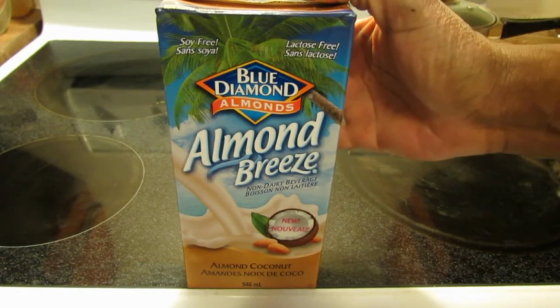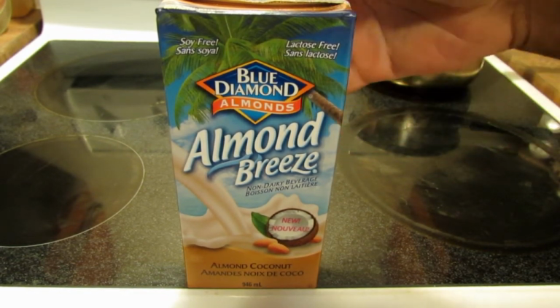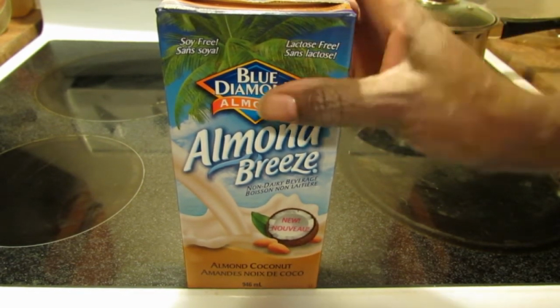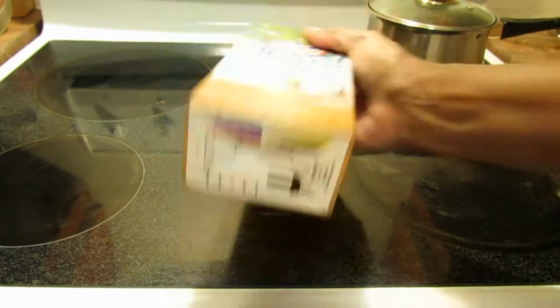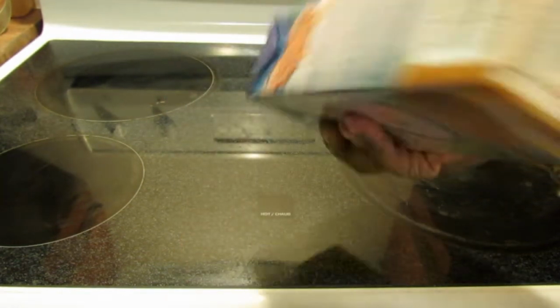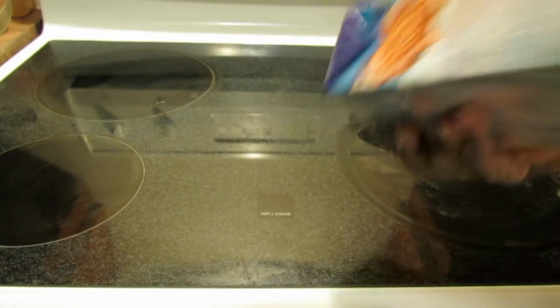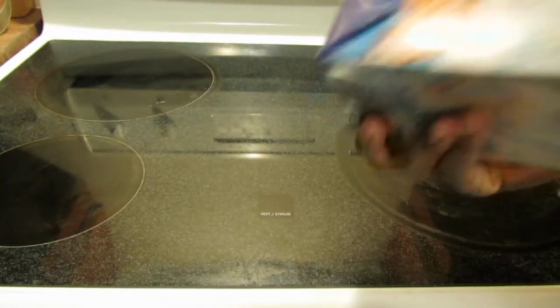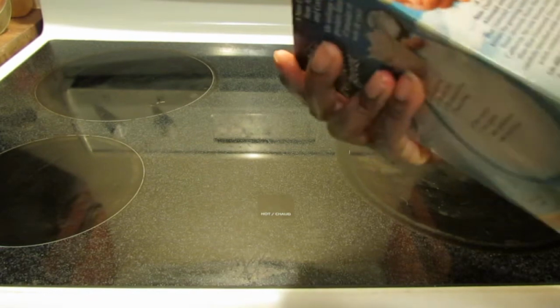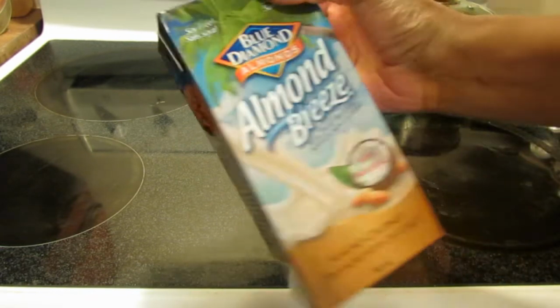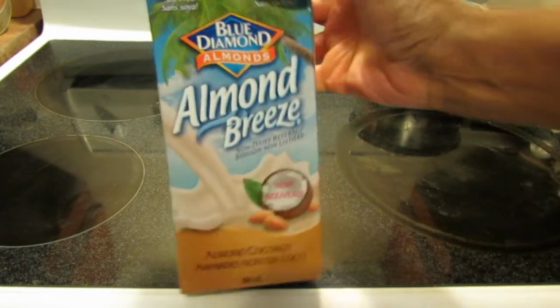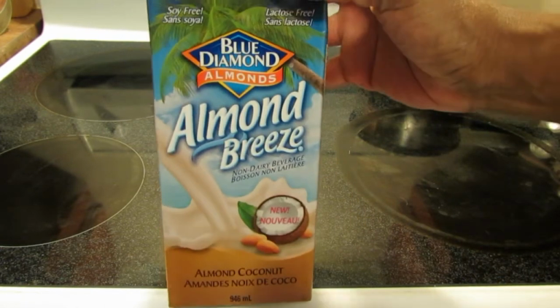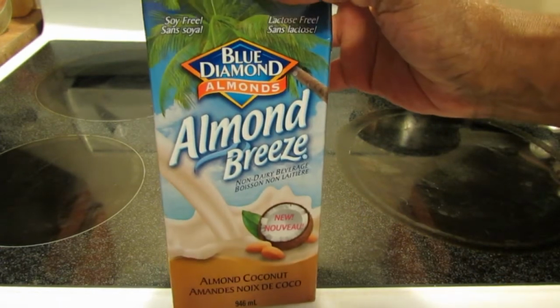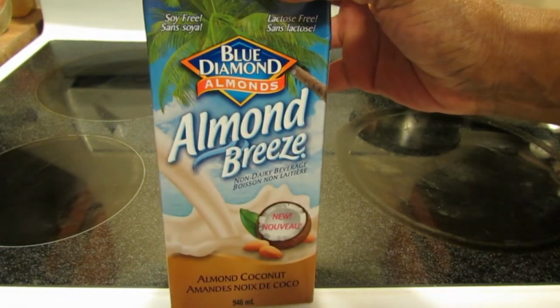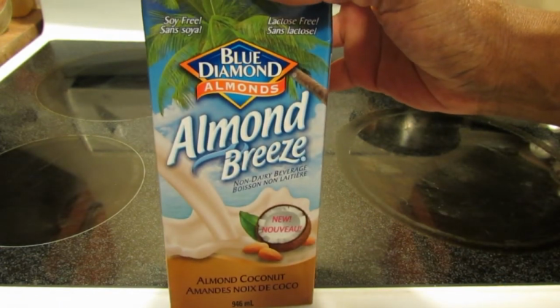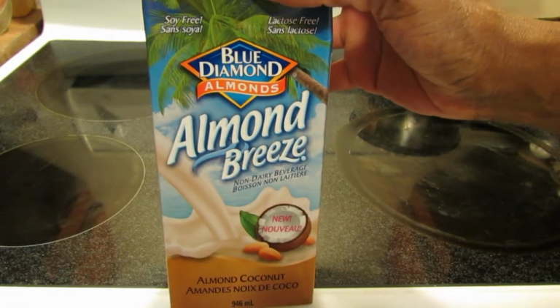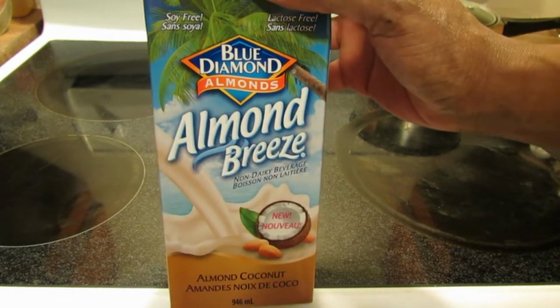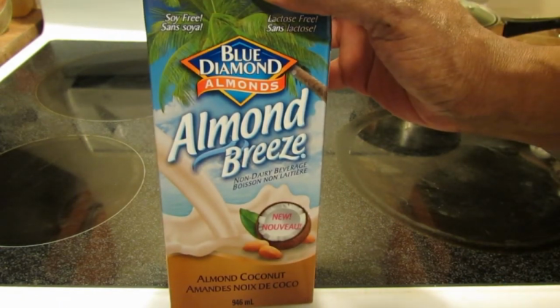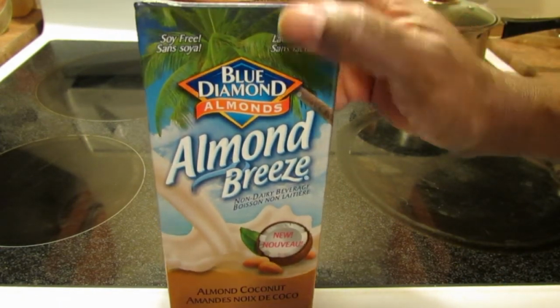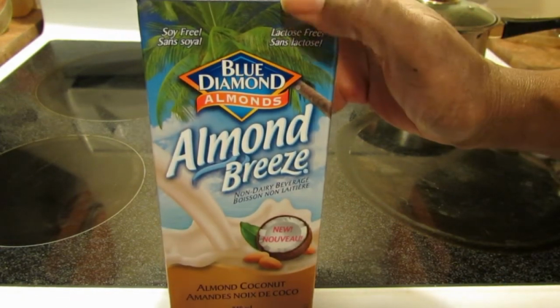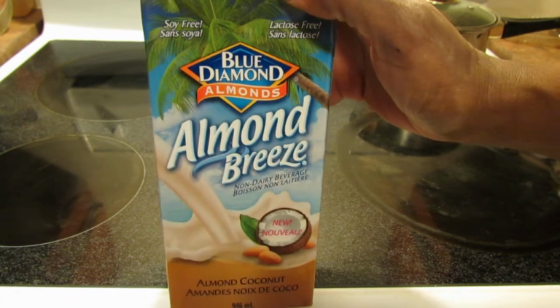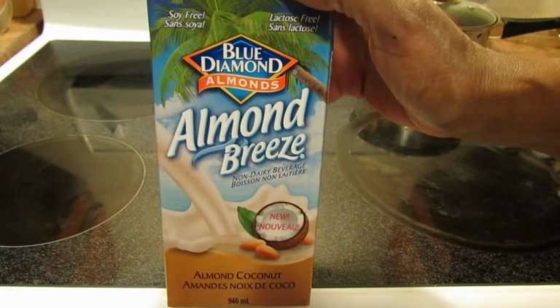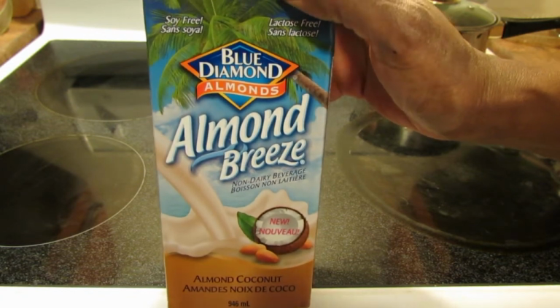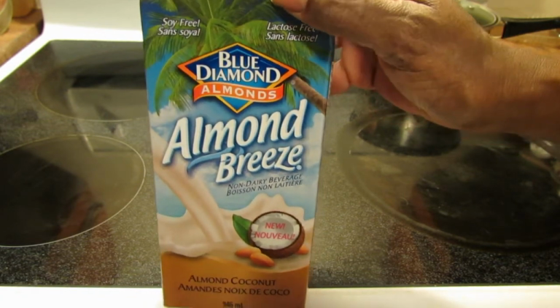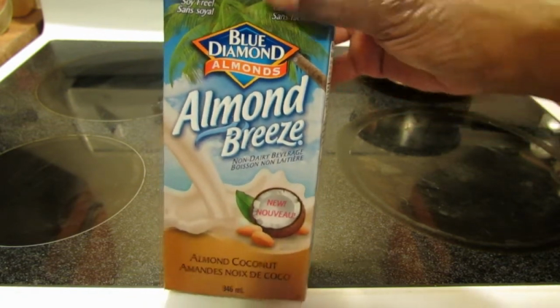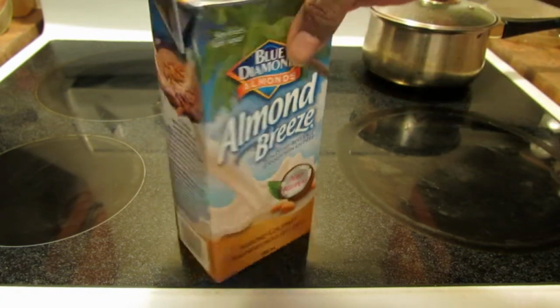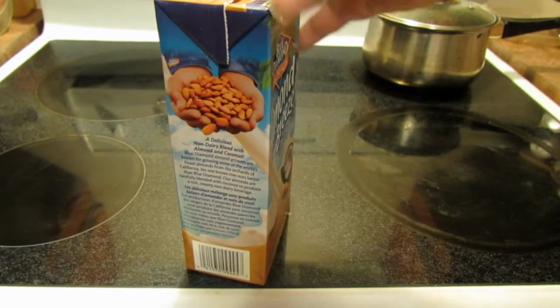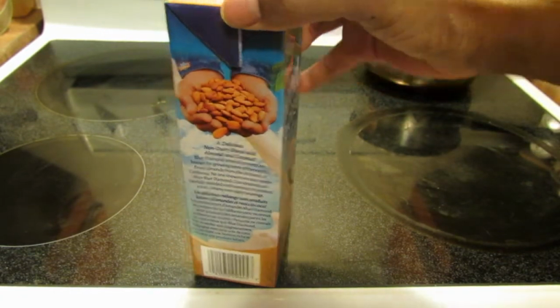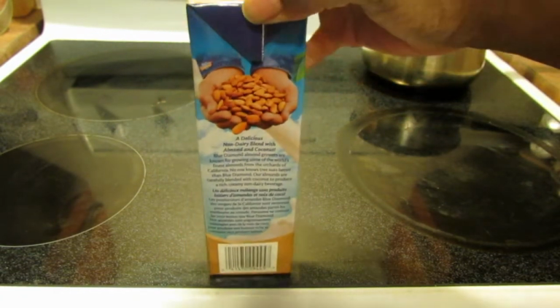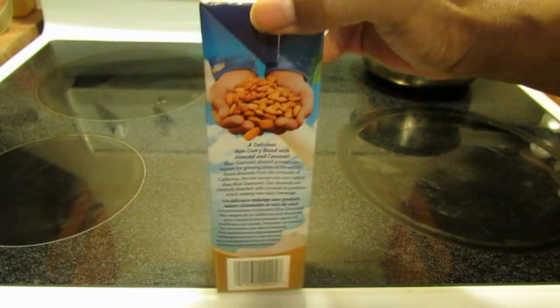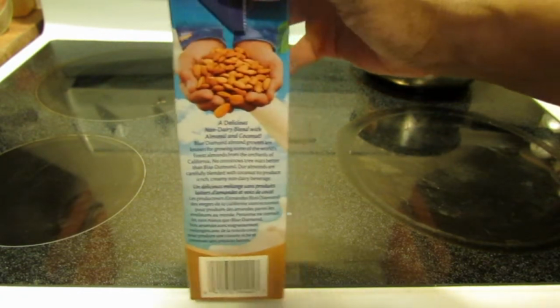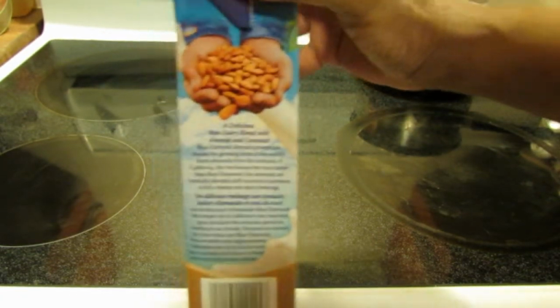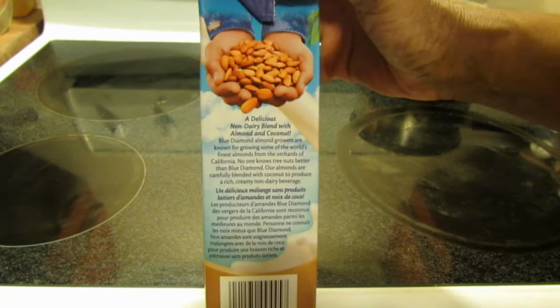I liked it. But this says 'Shake Well.' I didn't really like plain almond milk so much, but I did sample some of the Blue Diamond Almond Milk at the grocery store not too long ago, and it wasn't too bad.